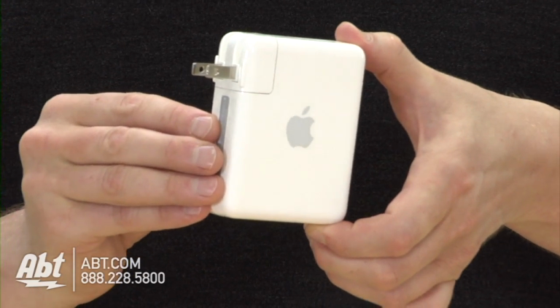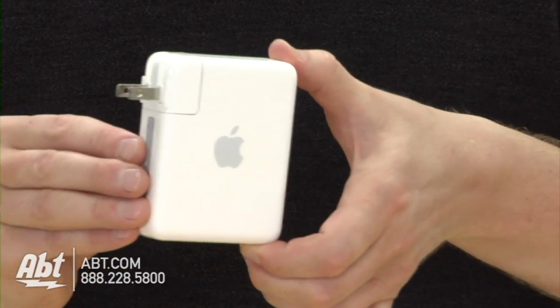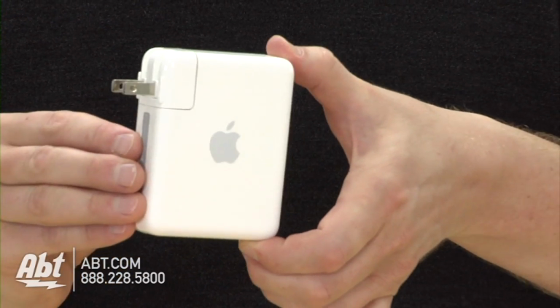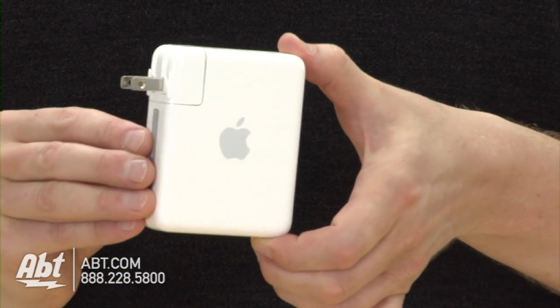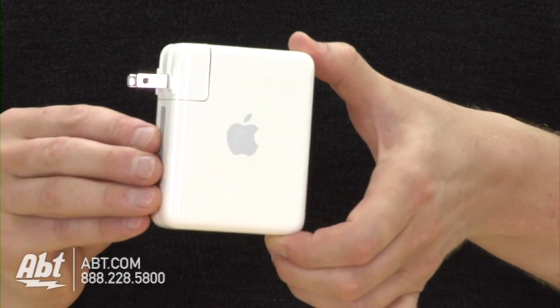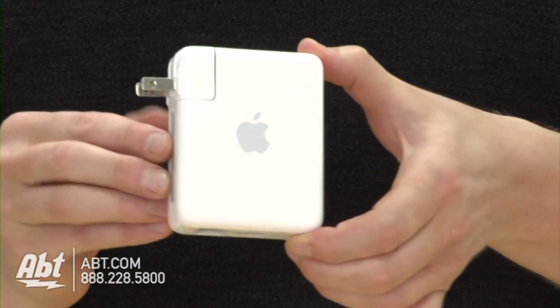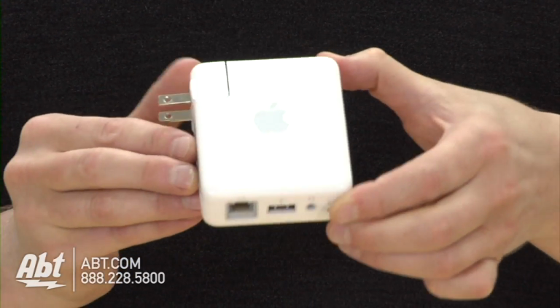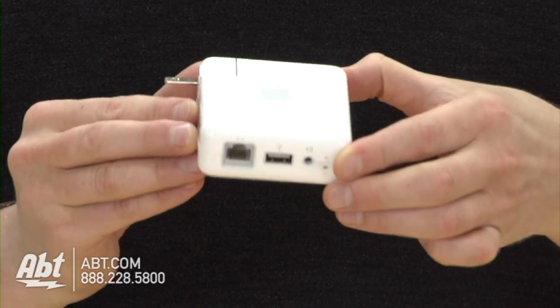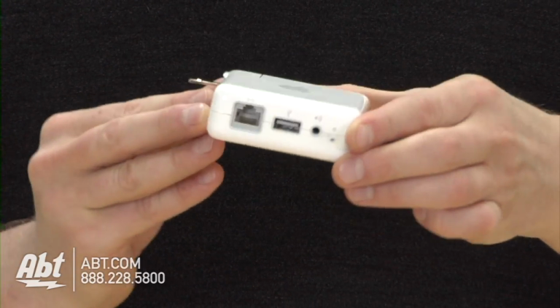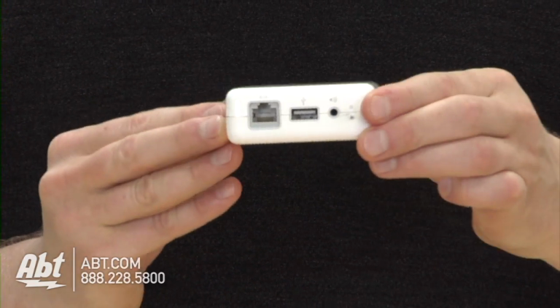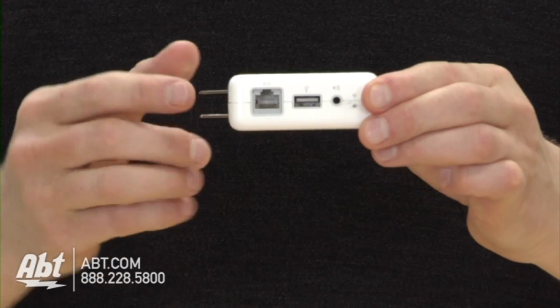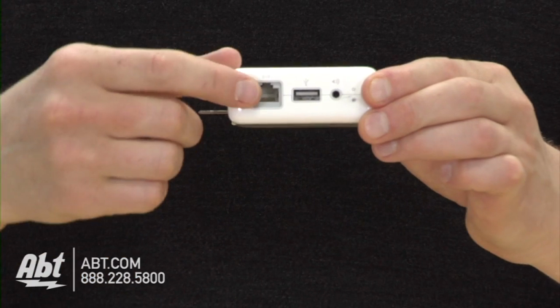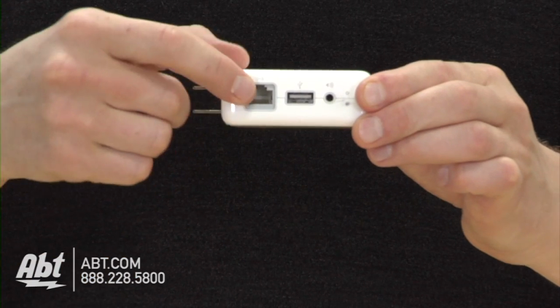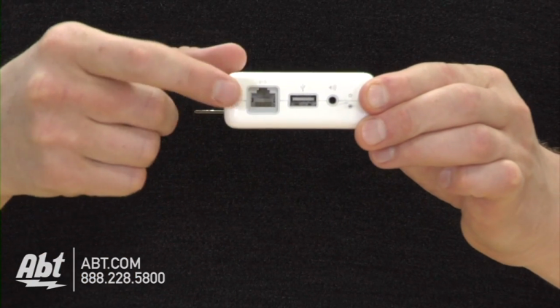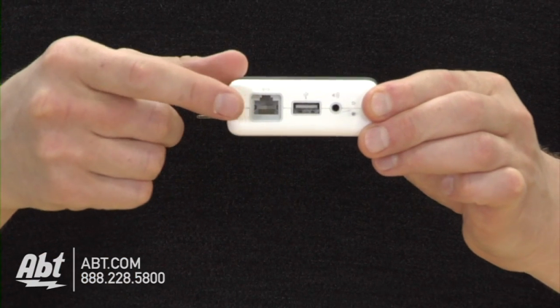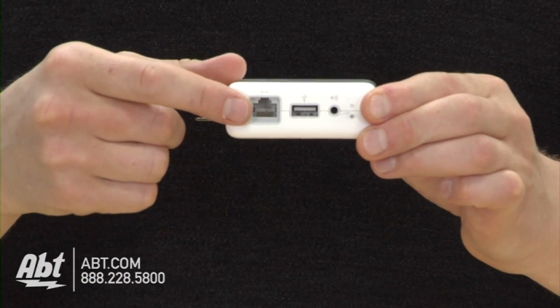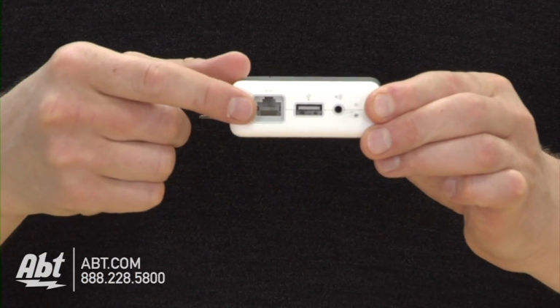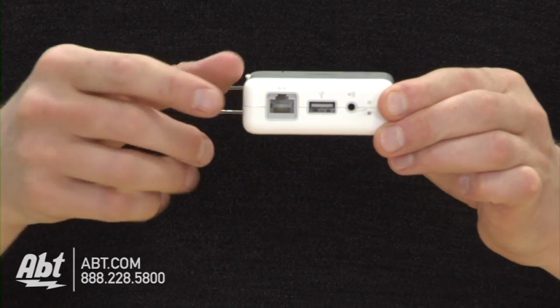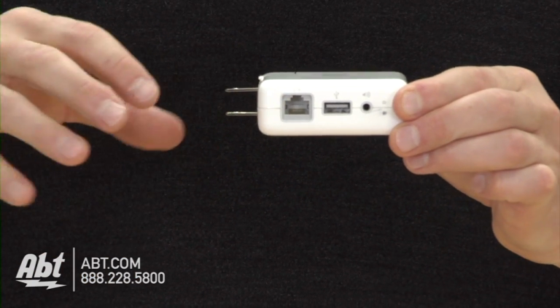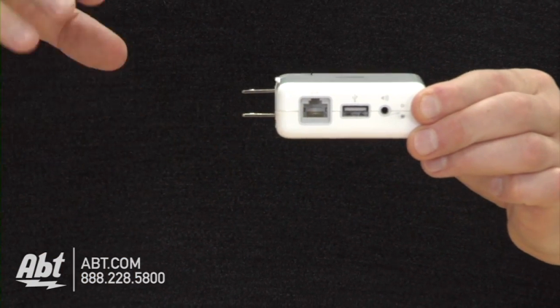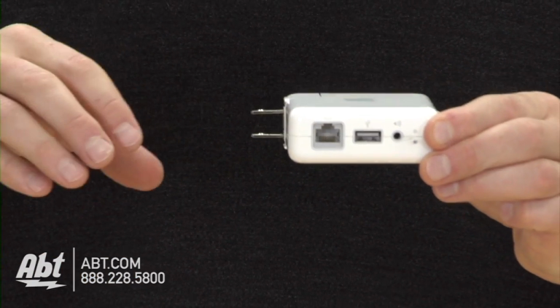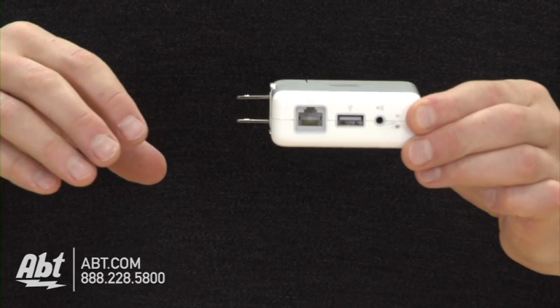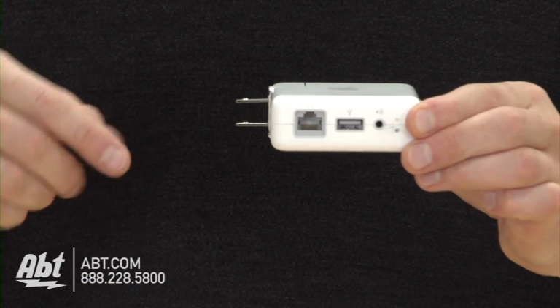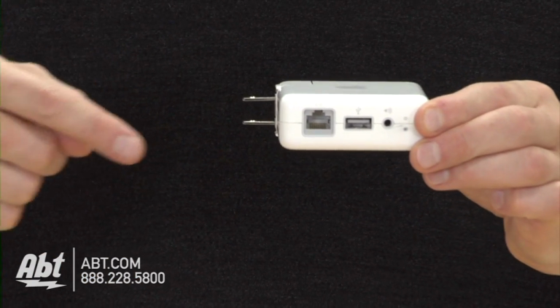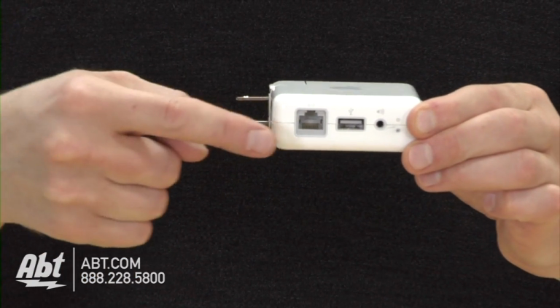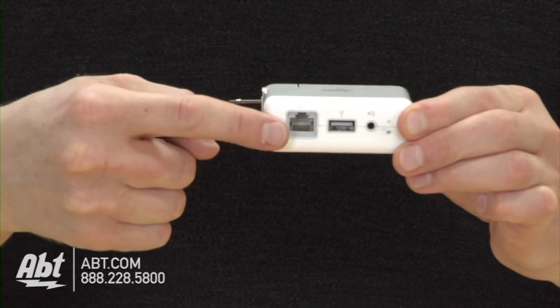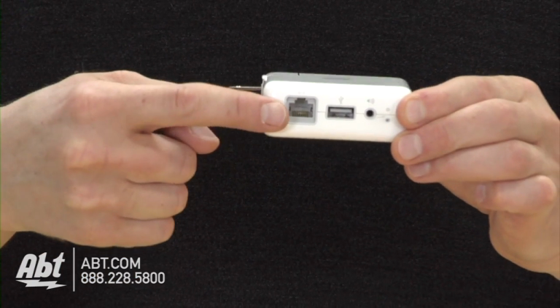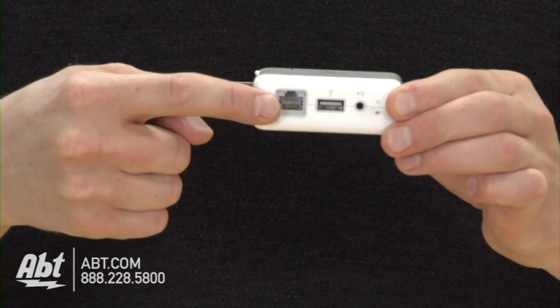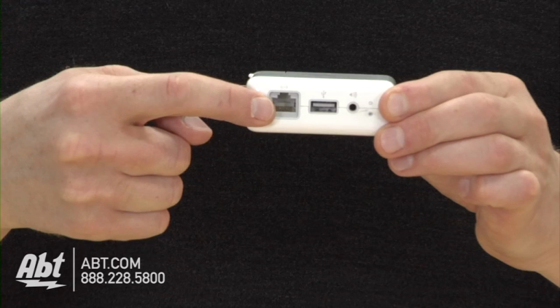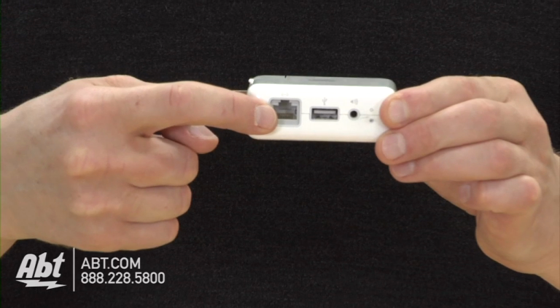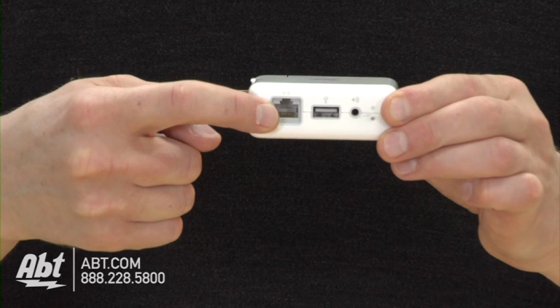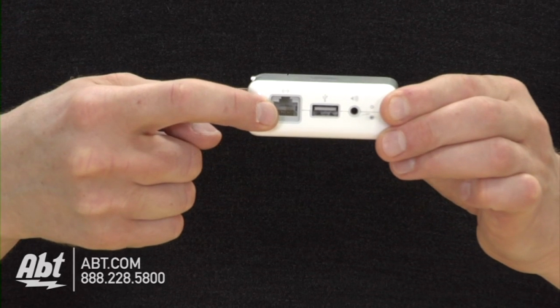Once you plug that into your wall, you're just going to pick what you're doing here. You've got an Ethernet connection — you could have your modem plugged into this, and that'll create wireless internet in your house.